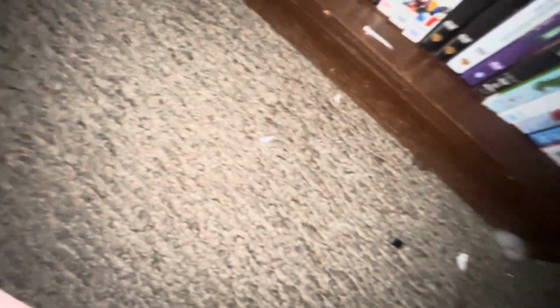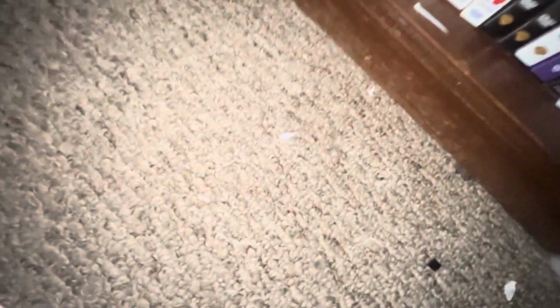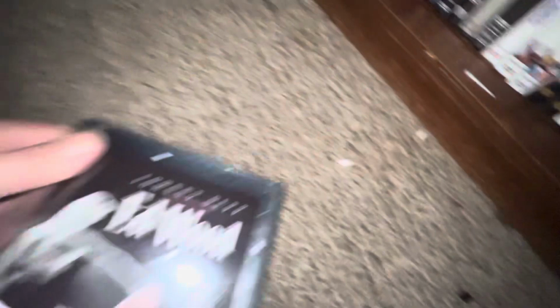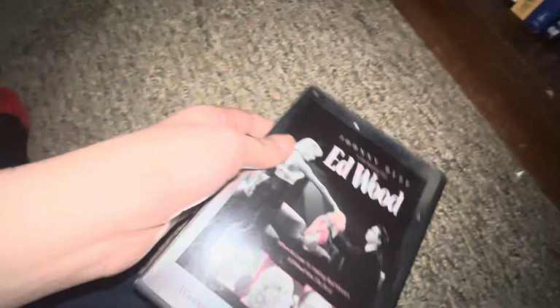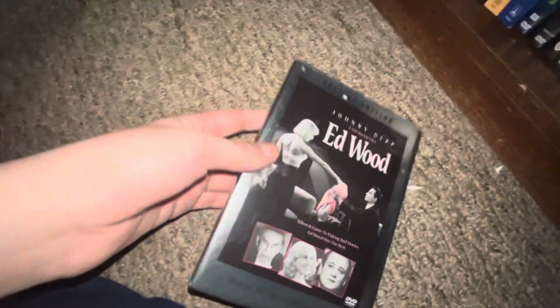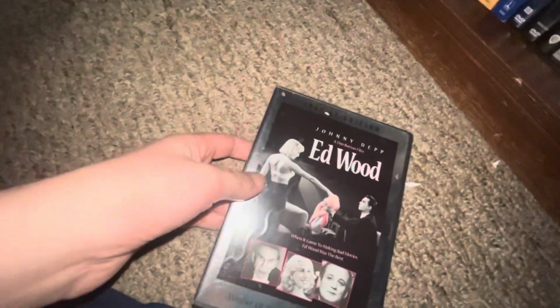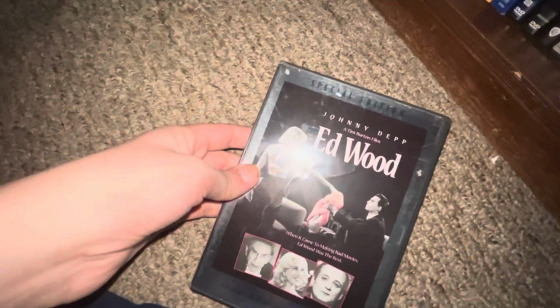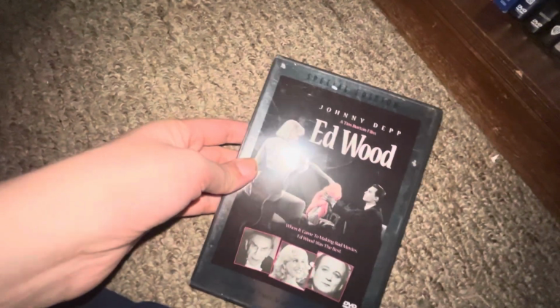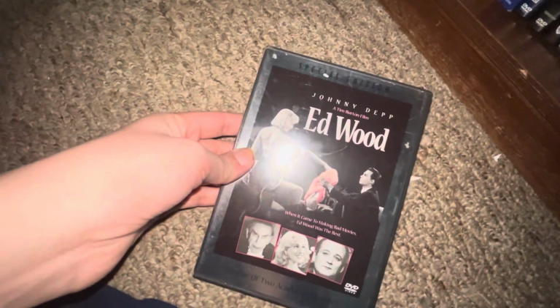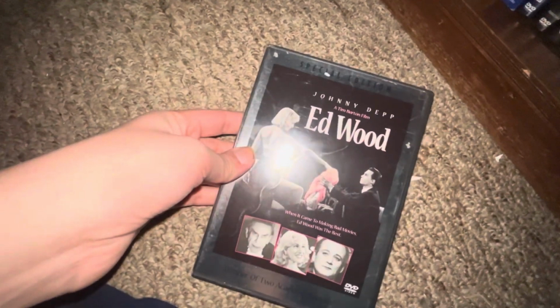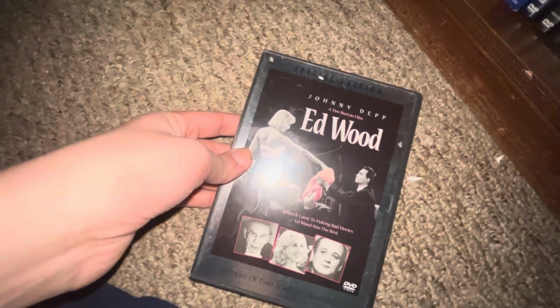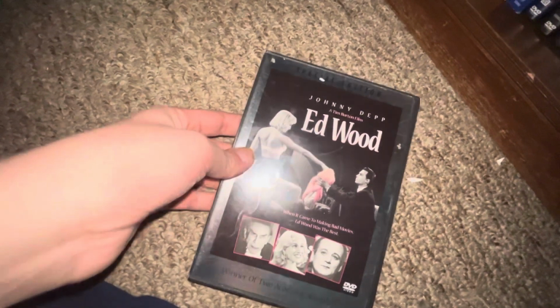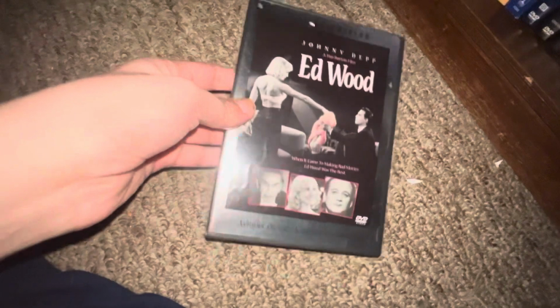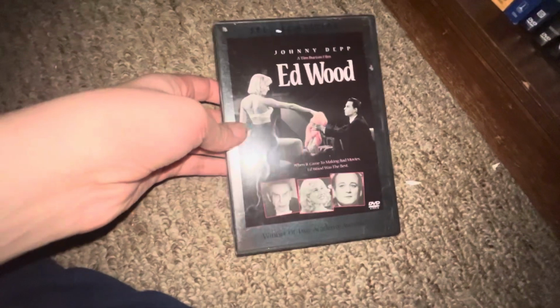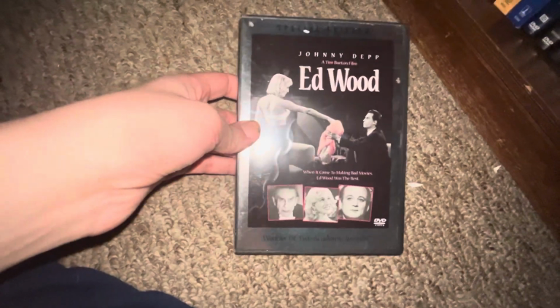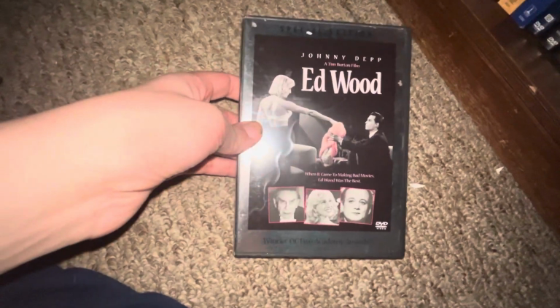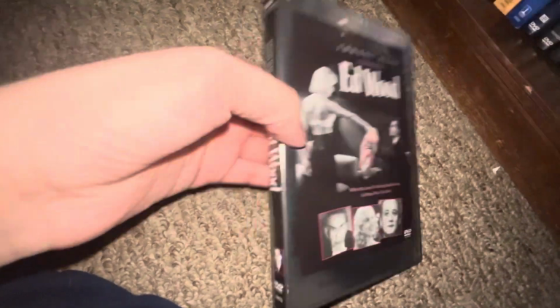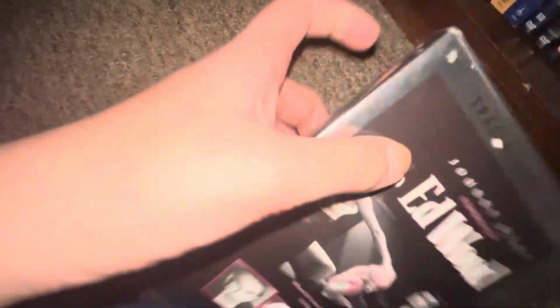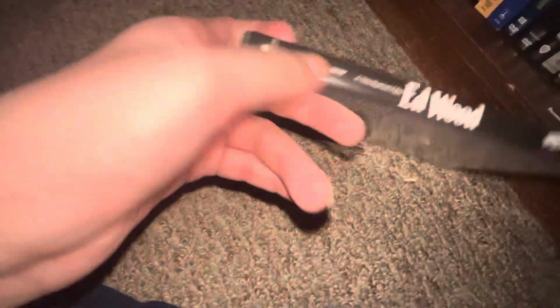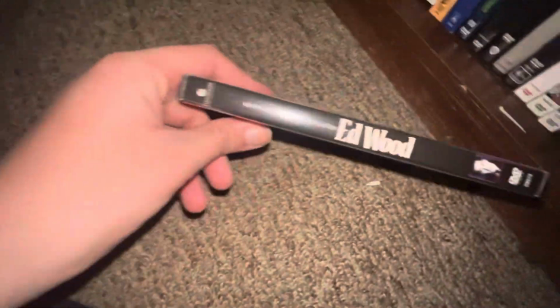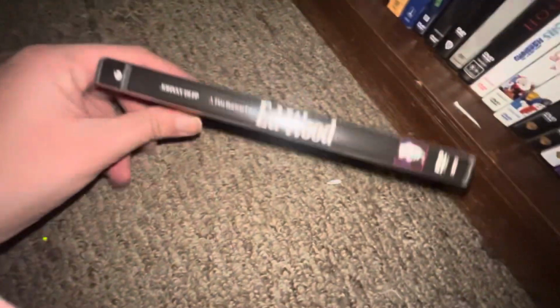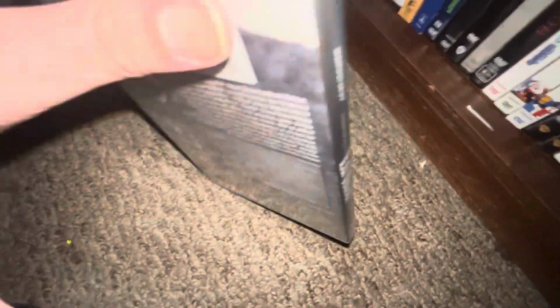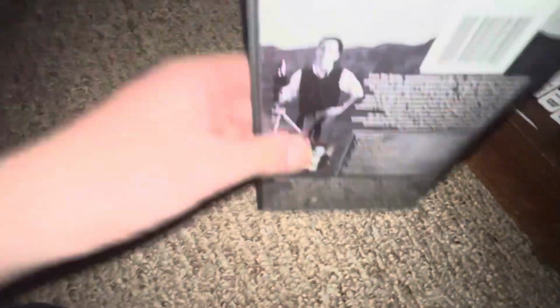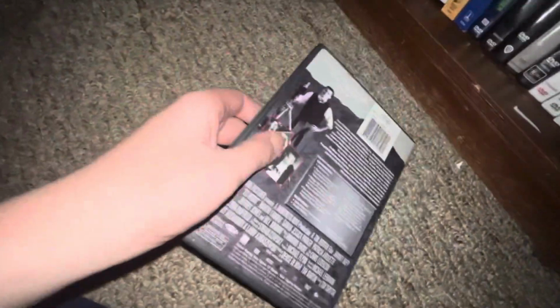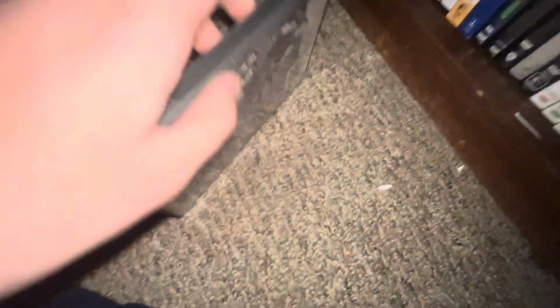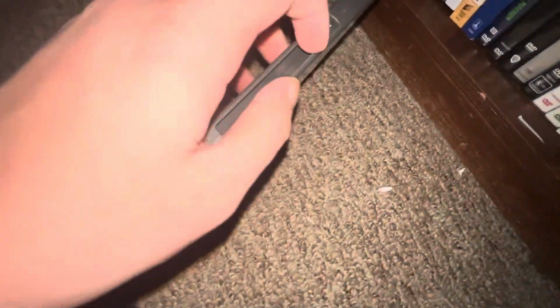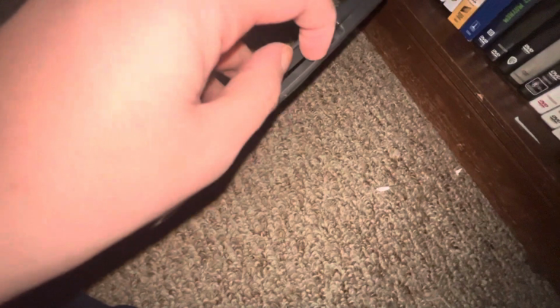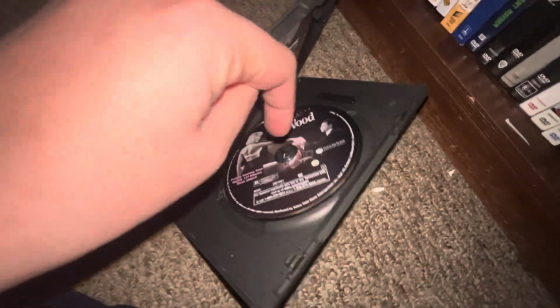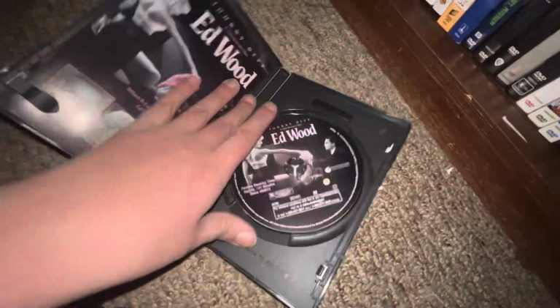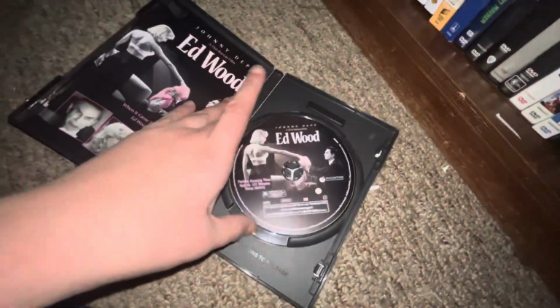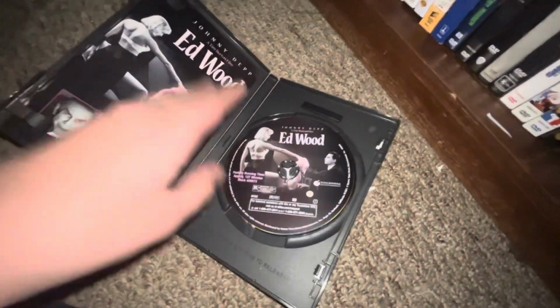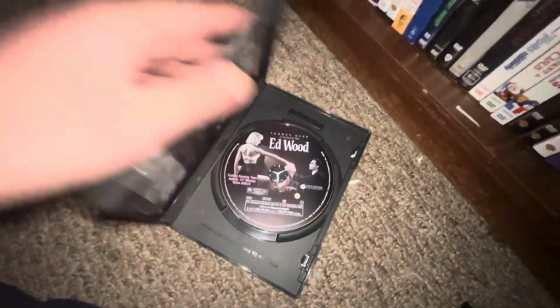Up next I got Edward Scissorhands — front, spine, back, DVD.